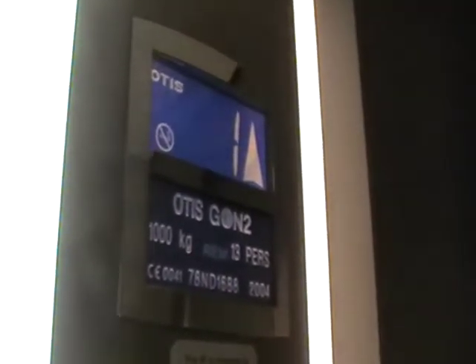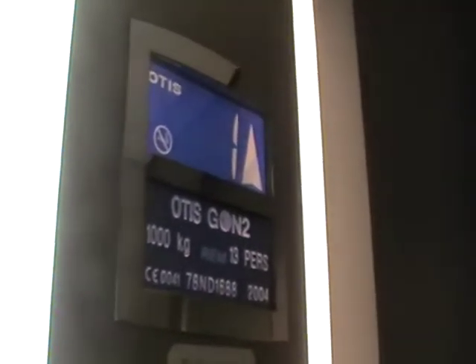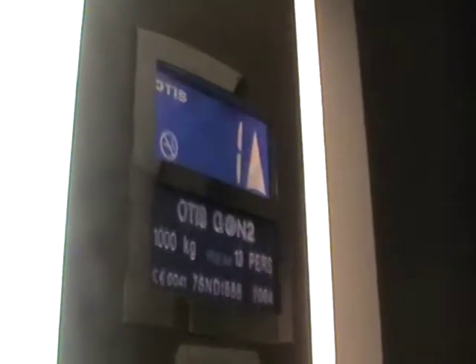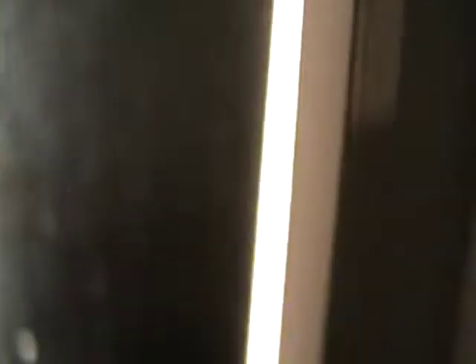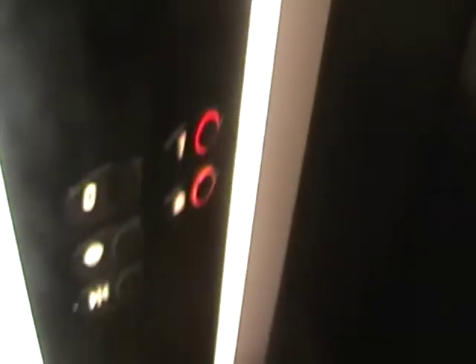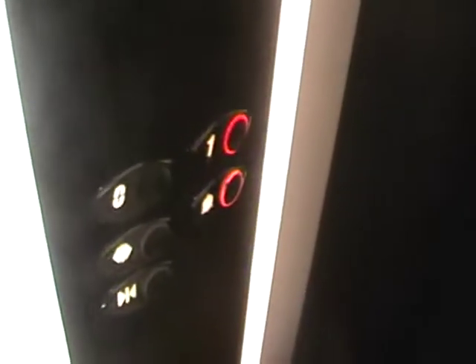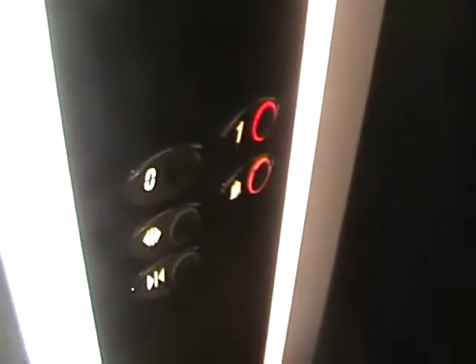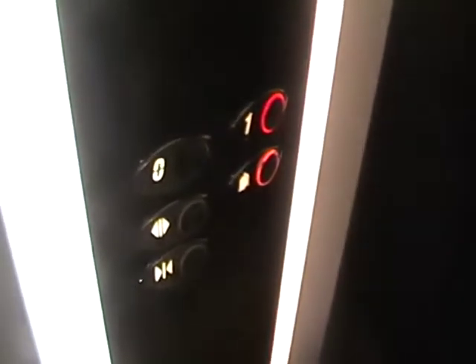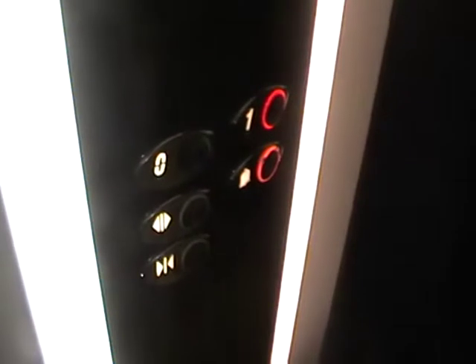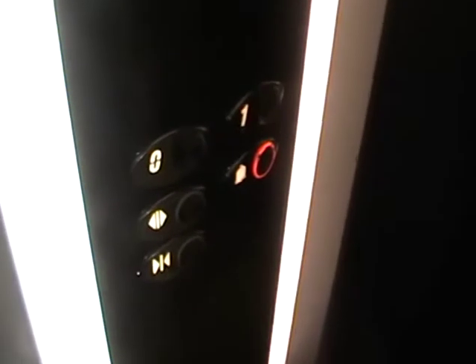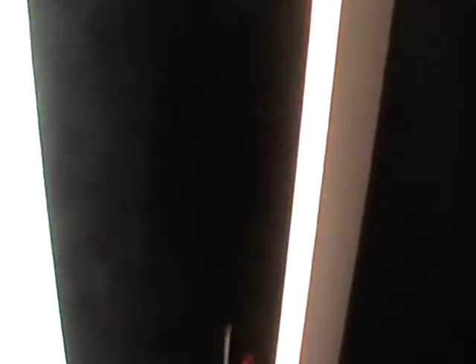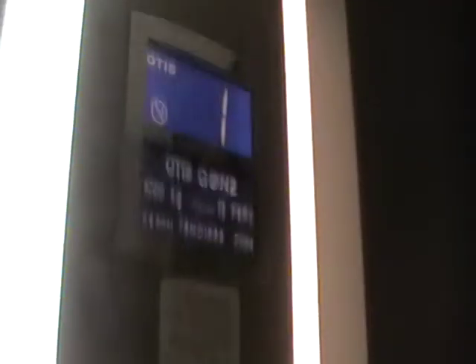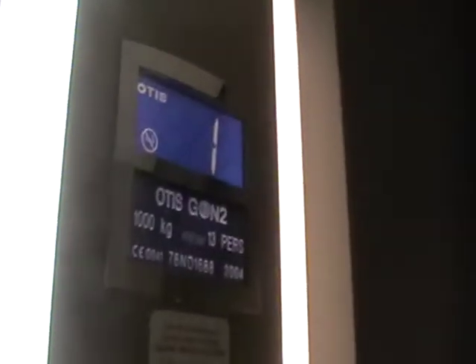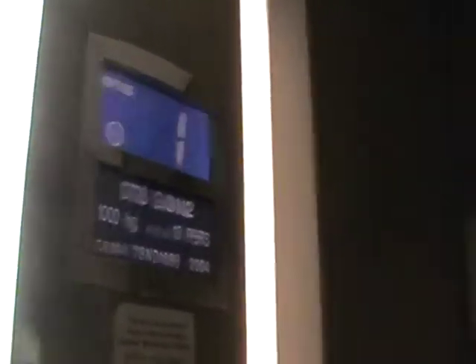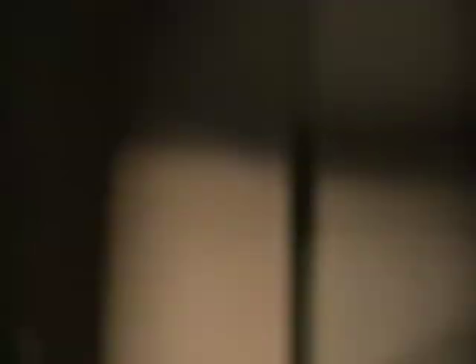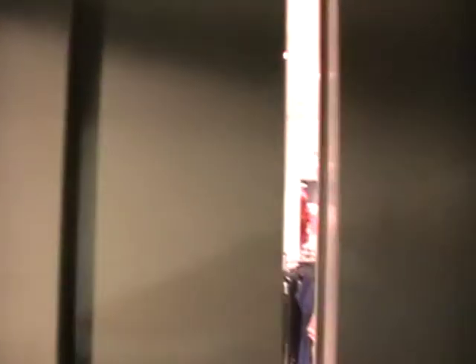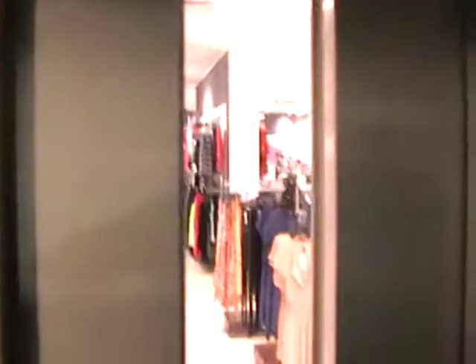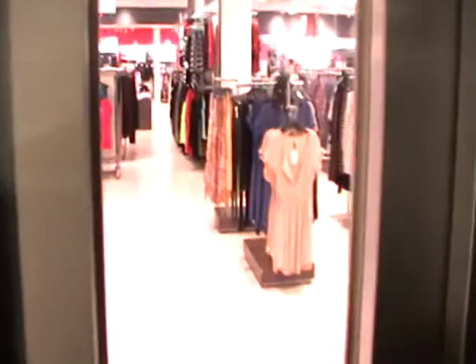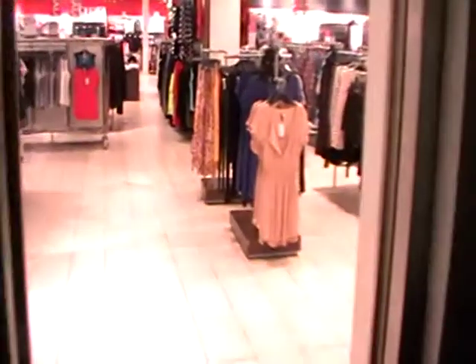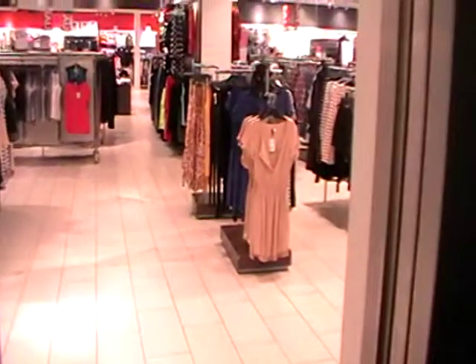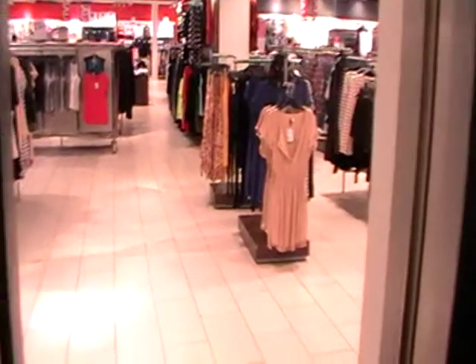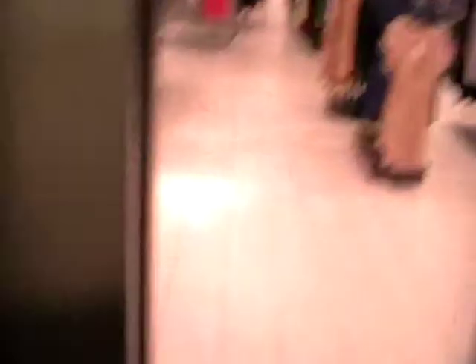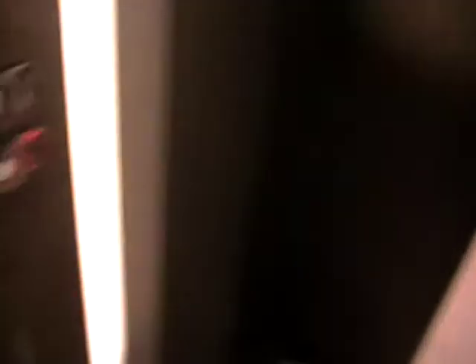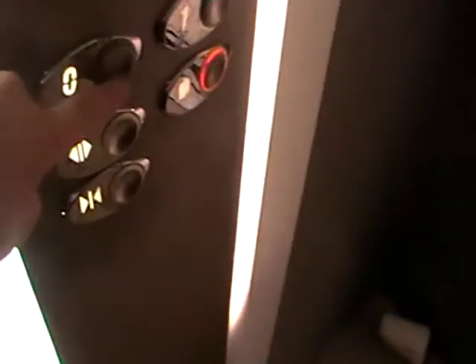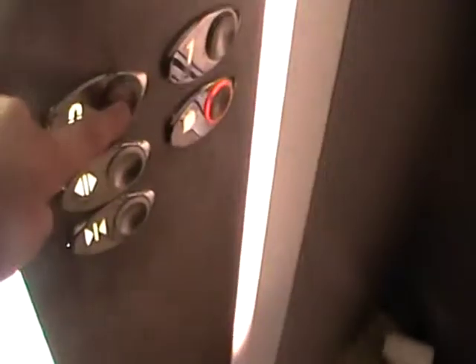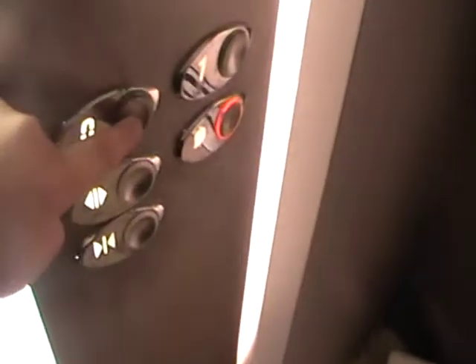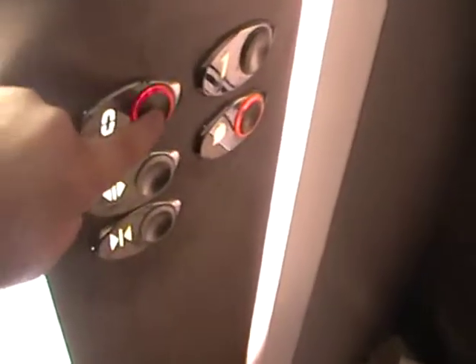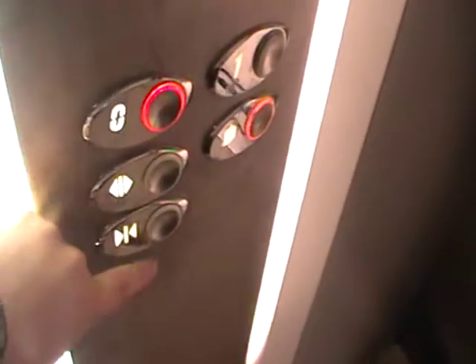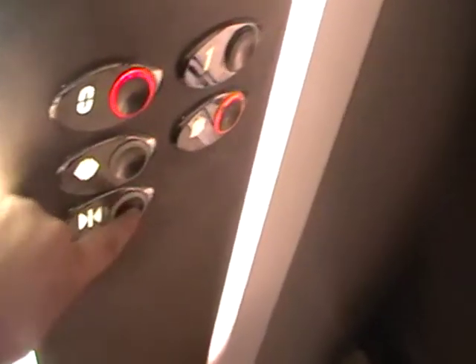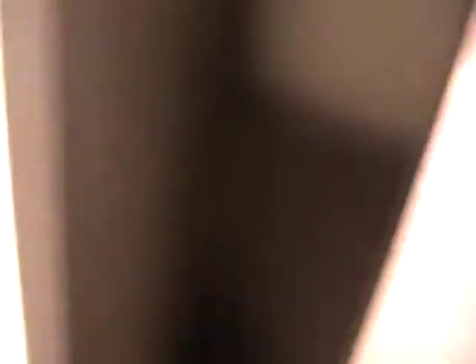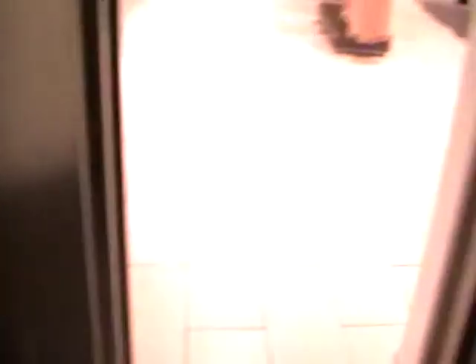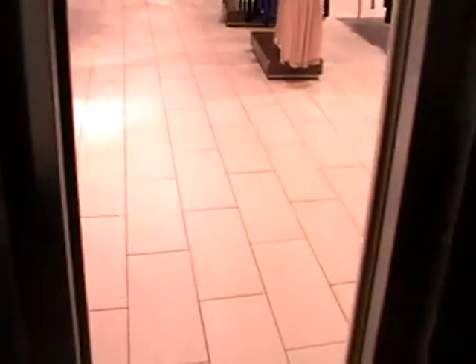Here we are at one. Let's go back down to zero and get Canview. Door cuts for works.